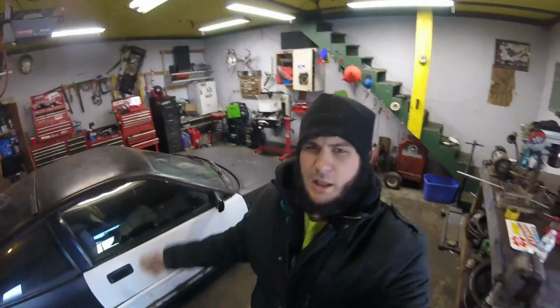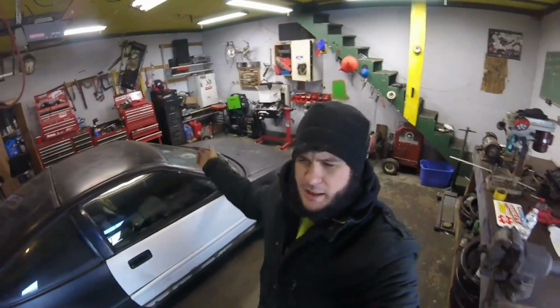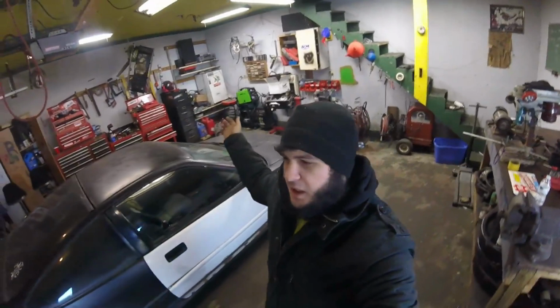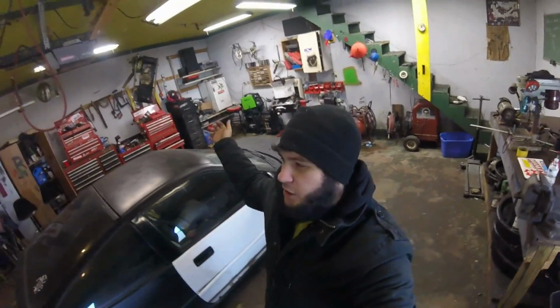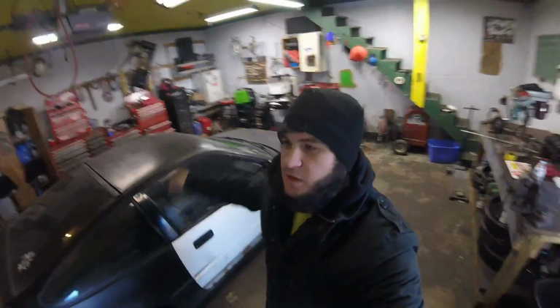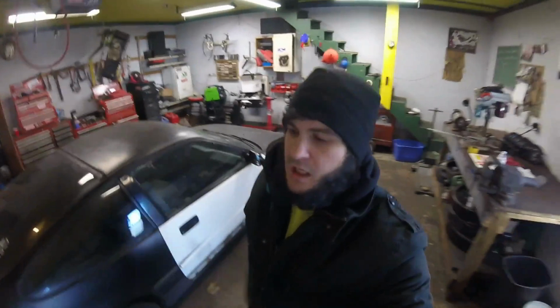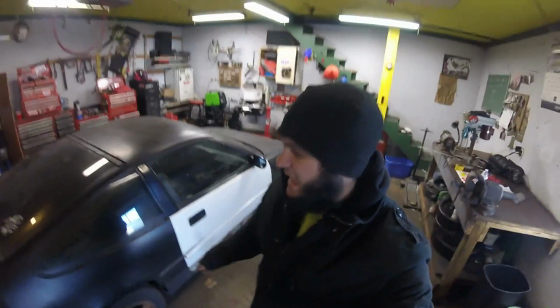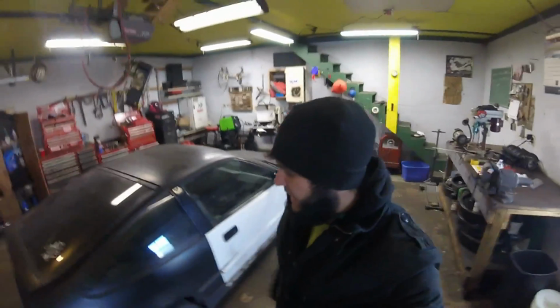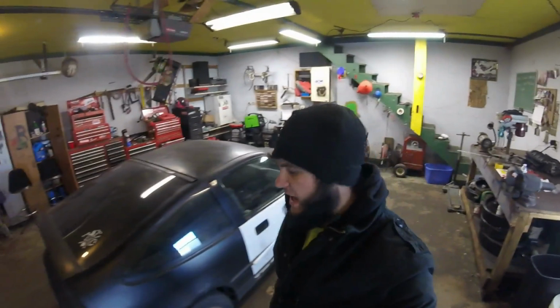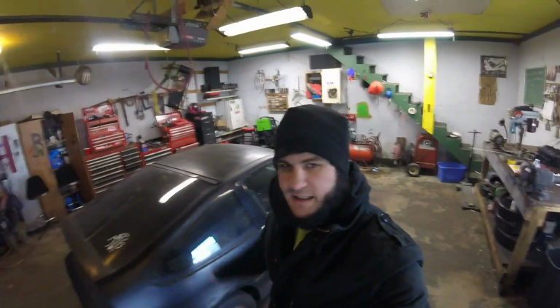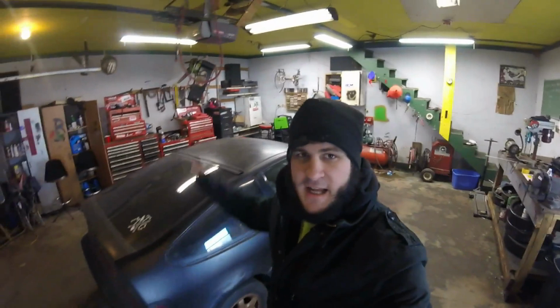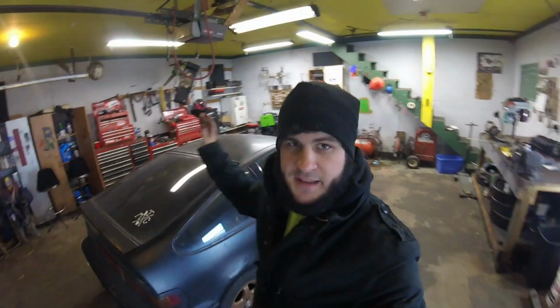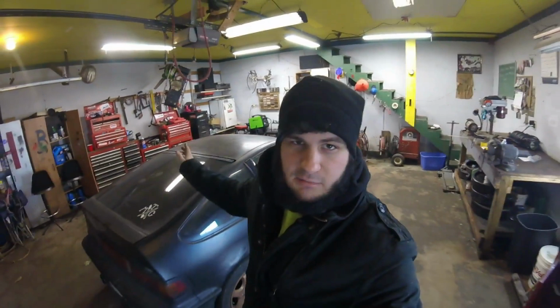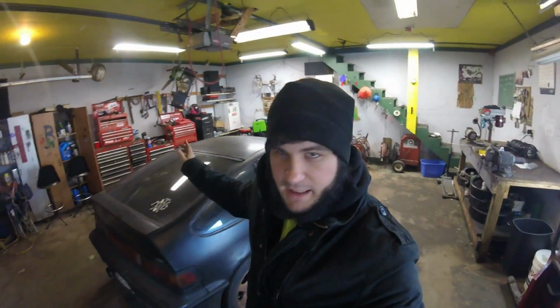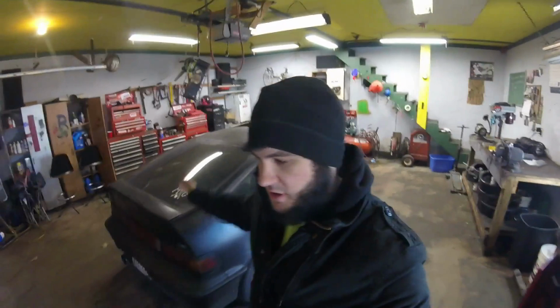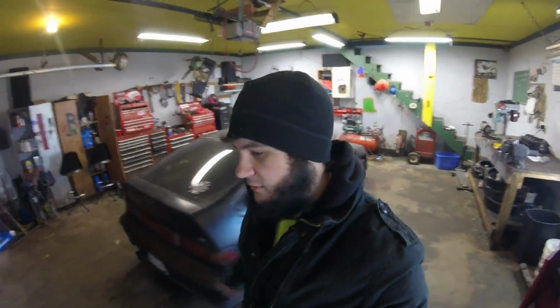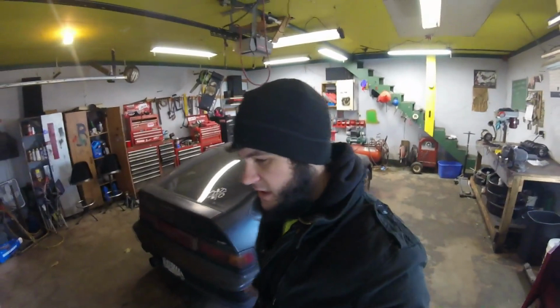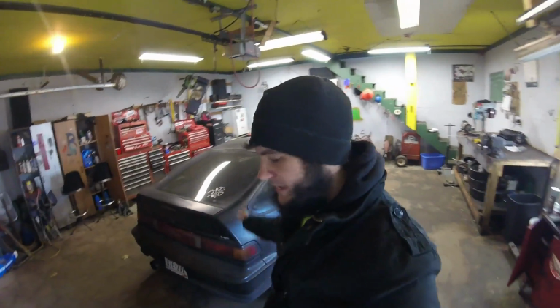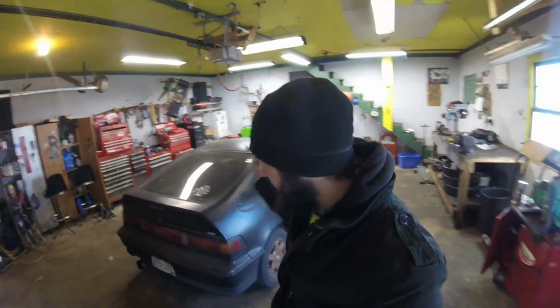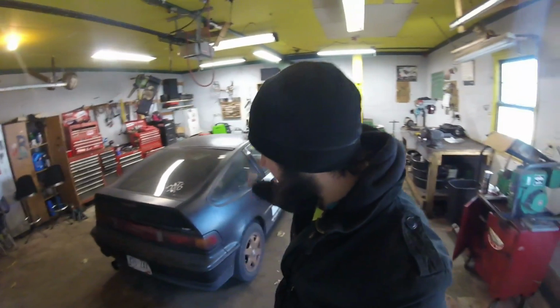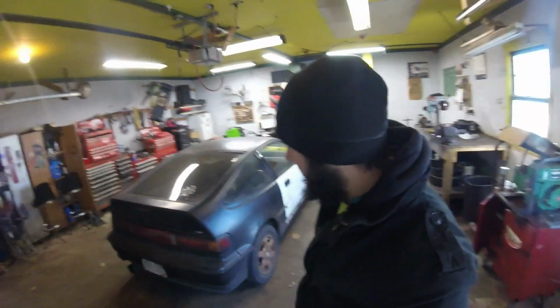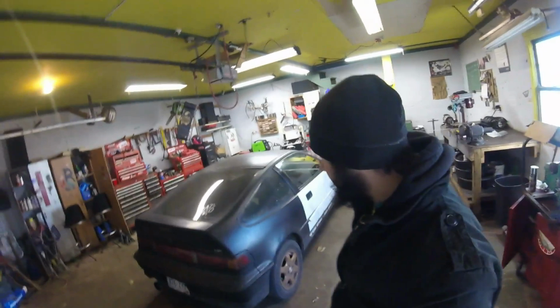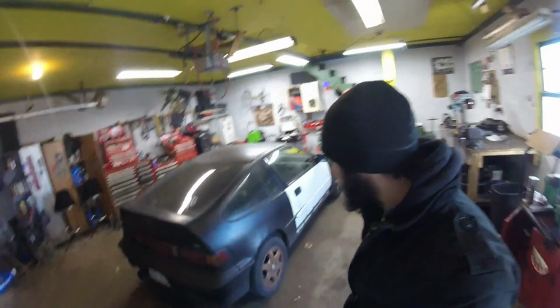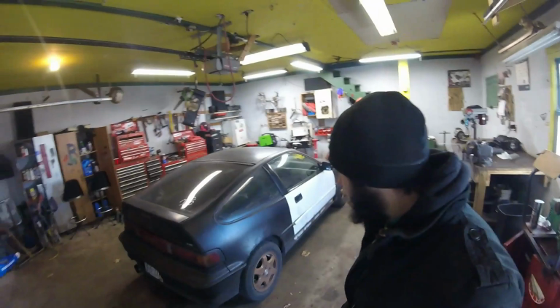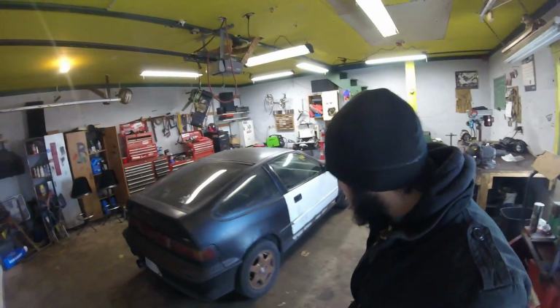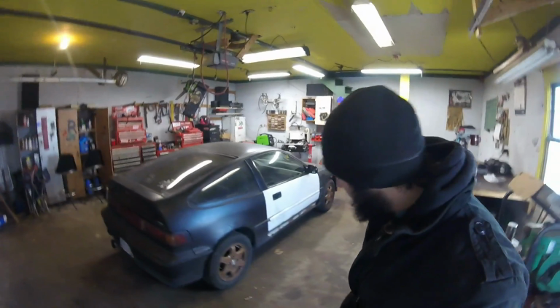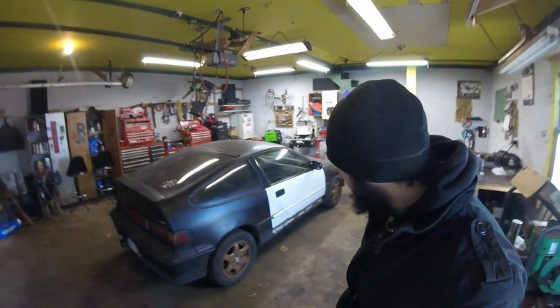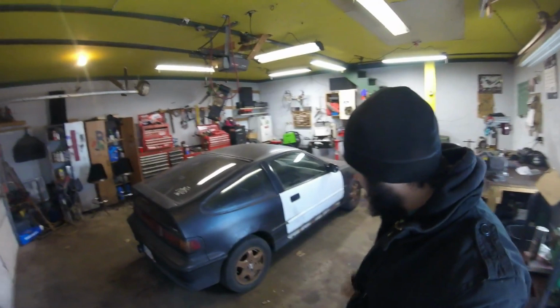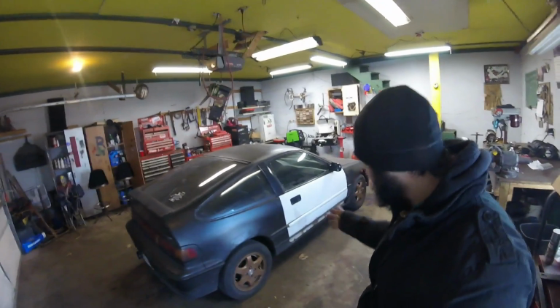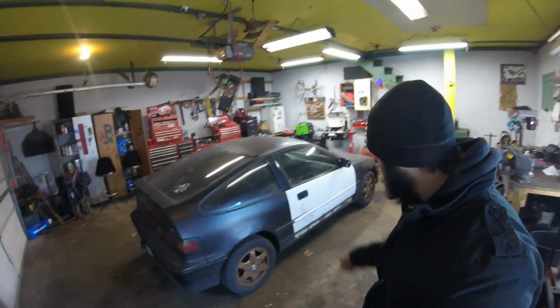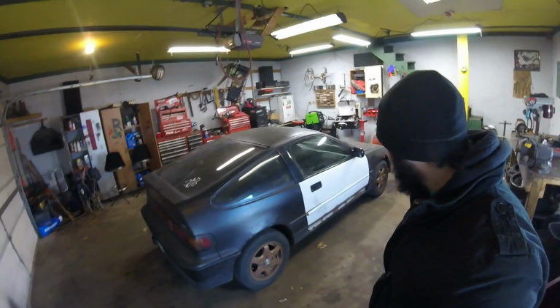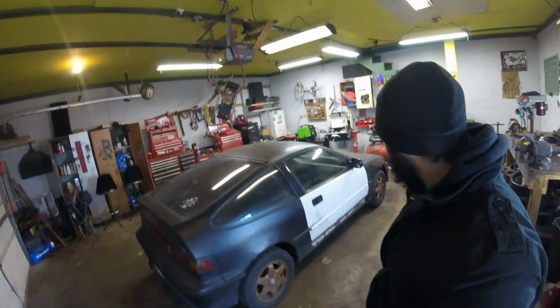Hello. Today, back again in the garage, working on this CRX — this poopy pile of junk.